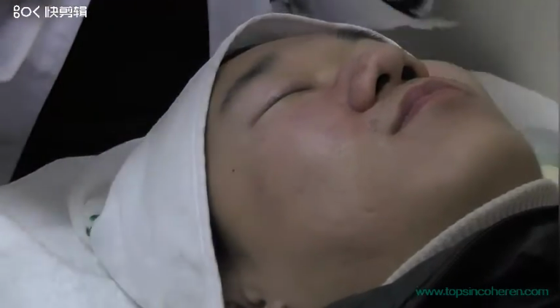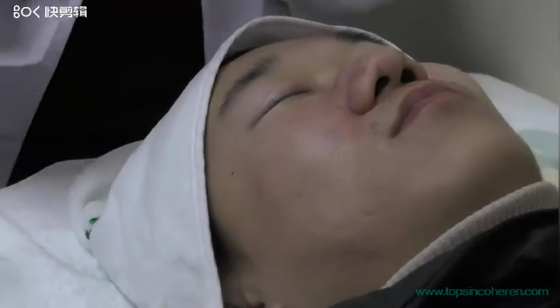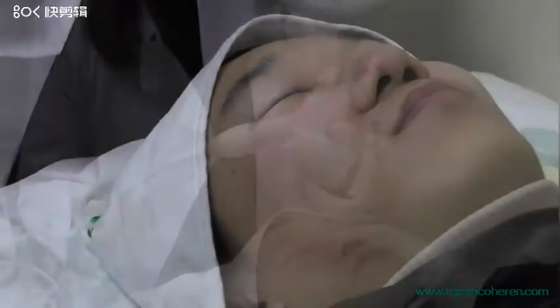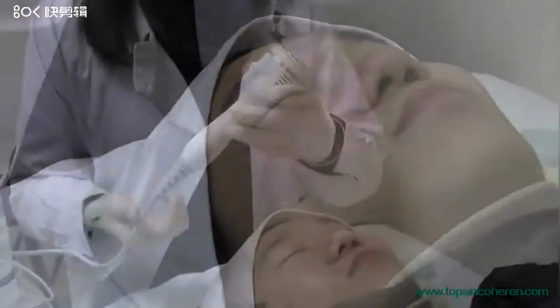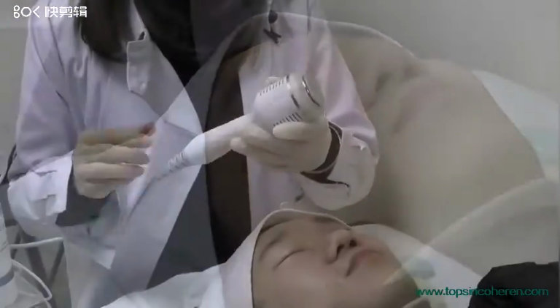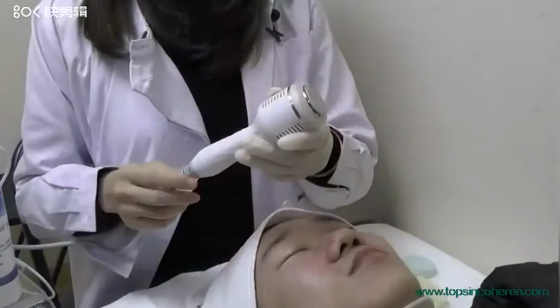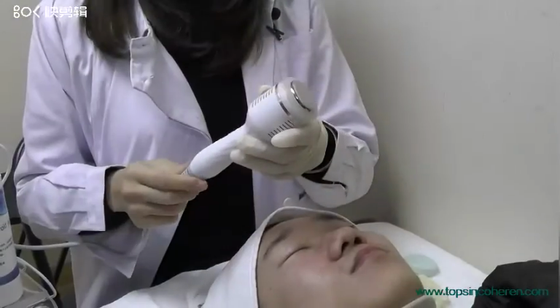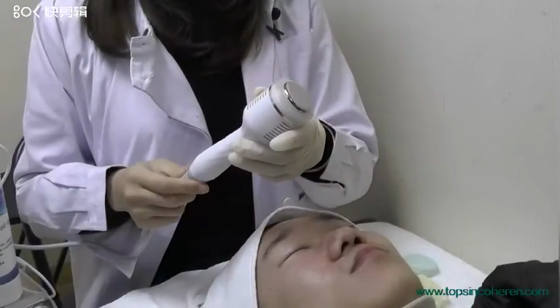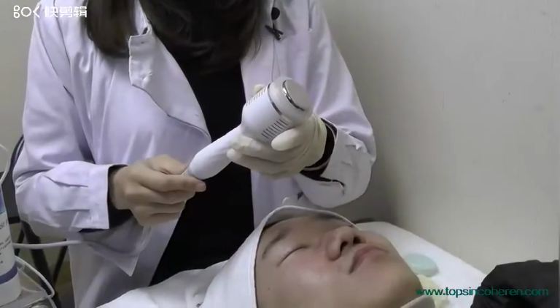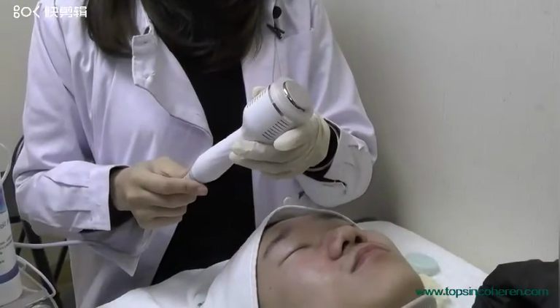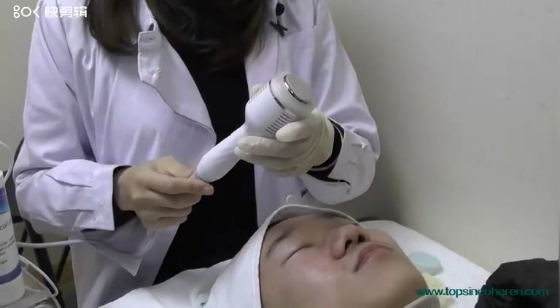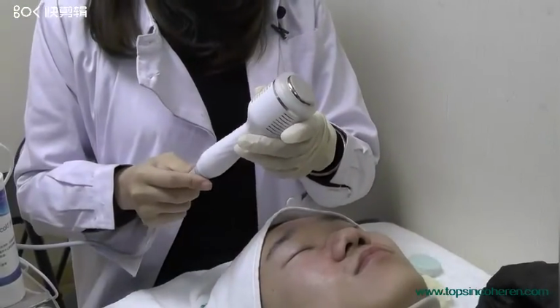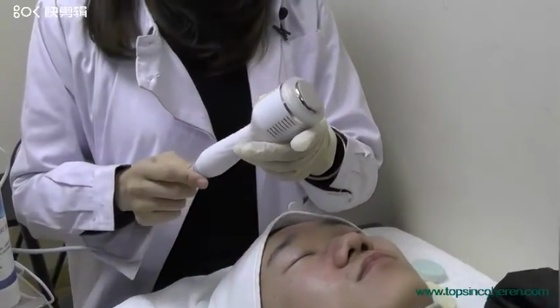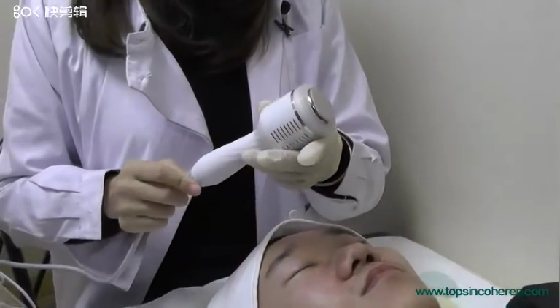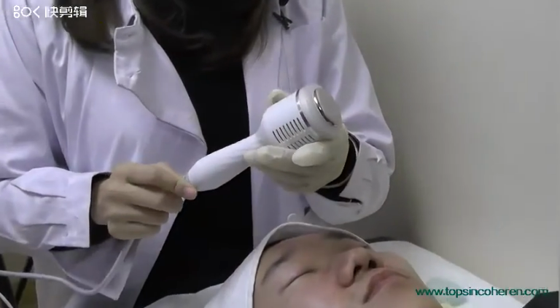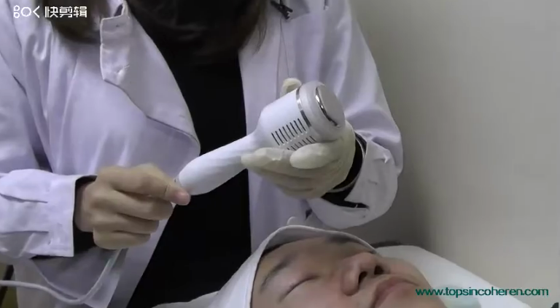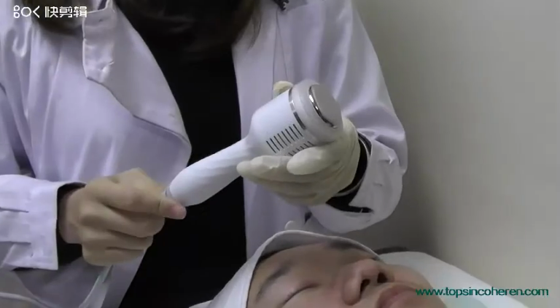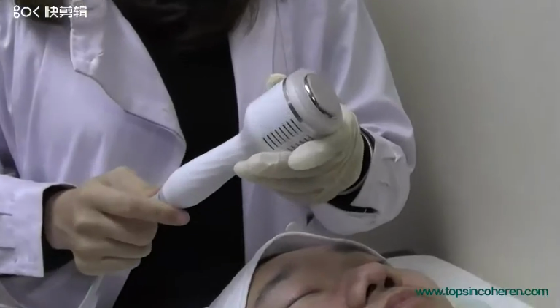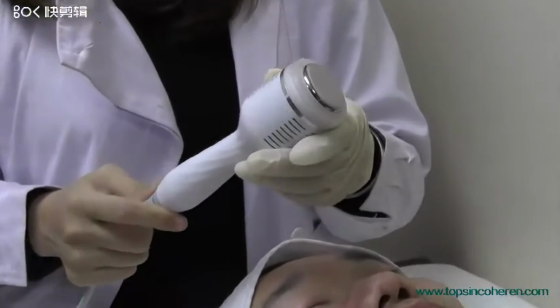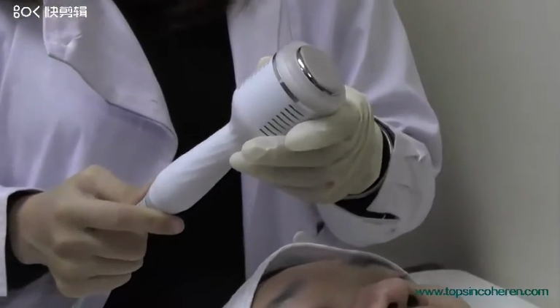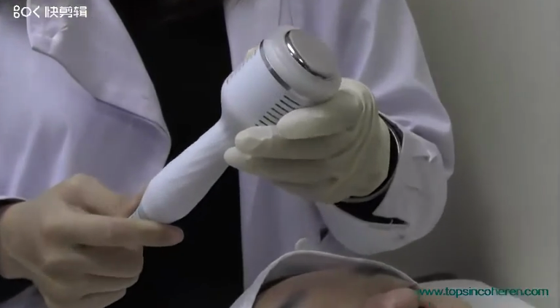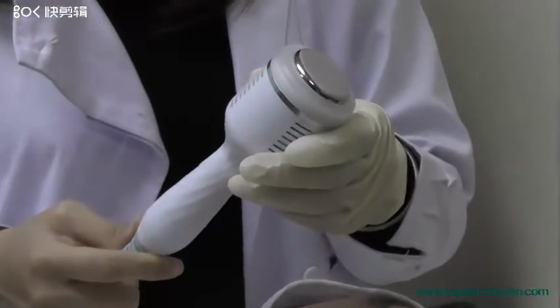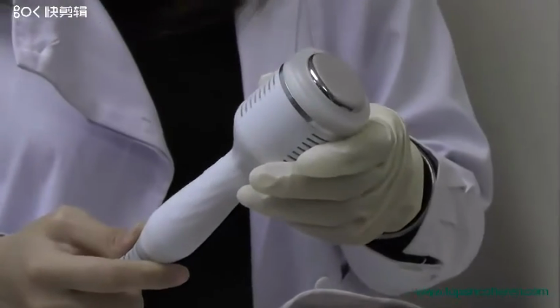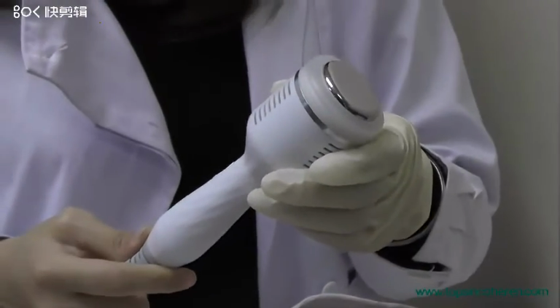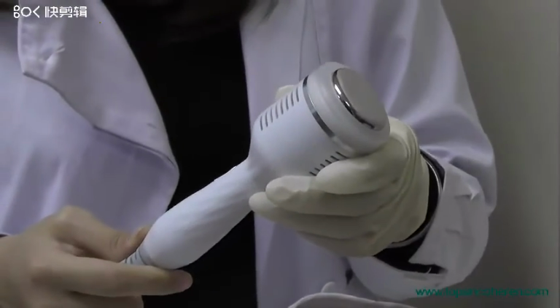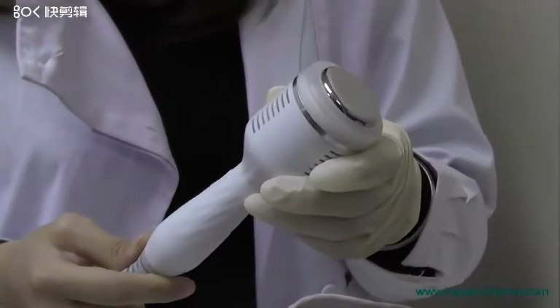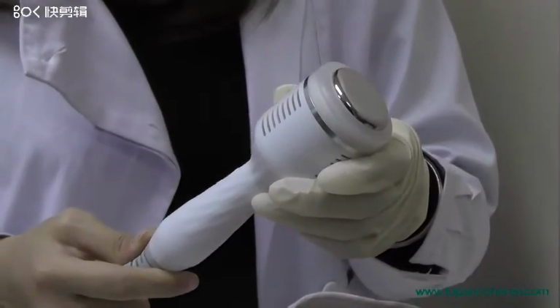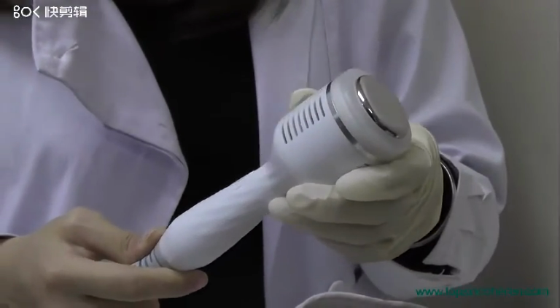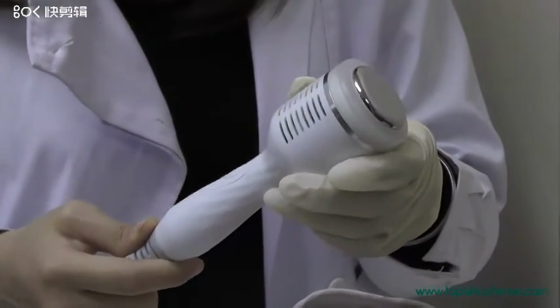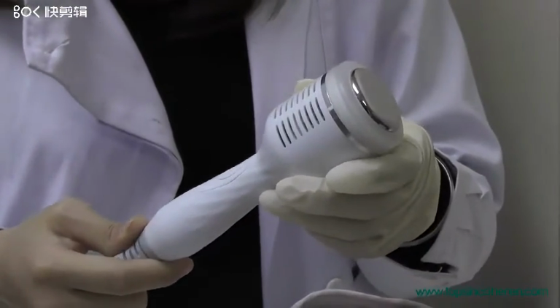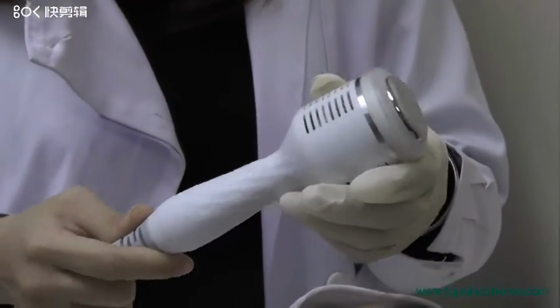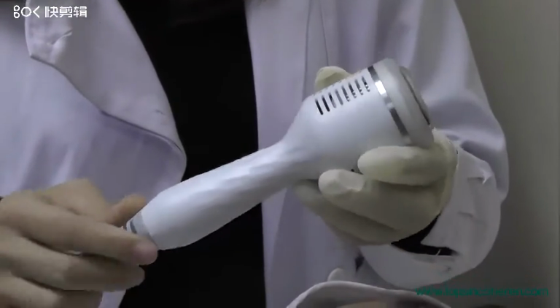This is the cold hammer. We normally use it after the ultrasonic handpiece to cool the skin.